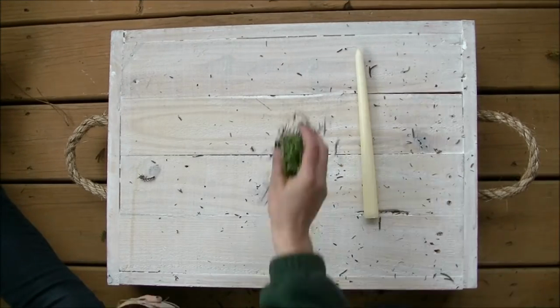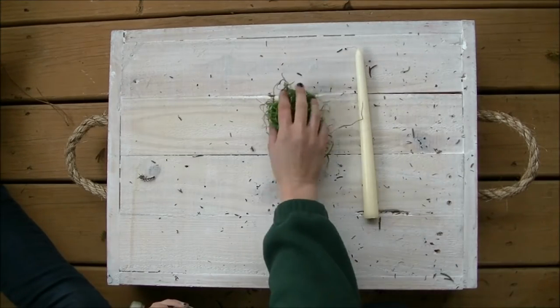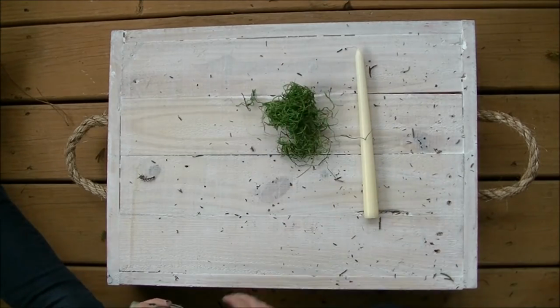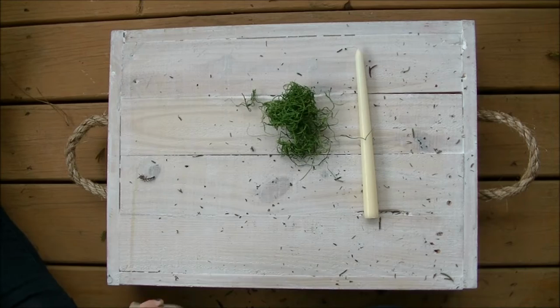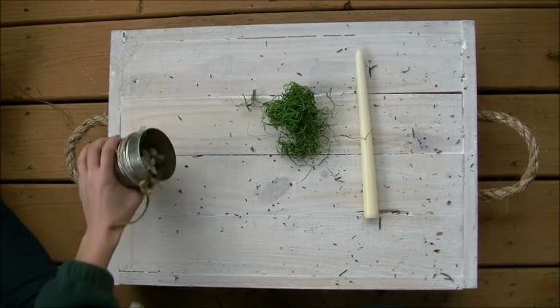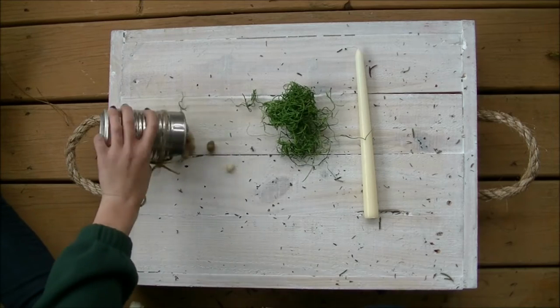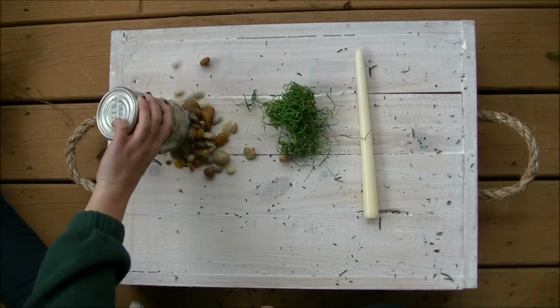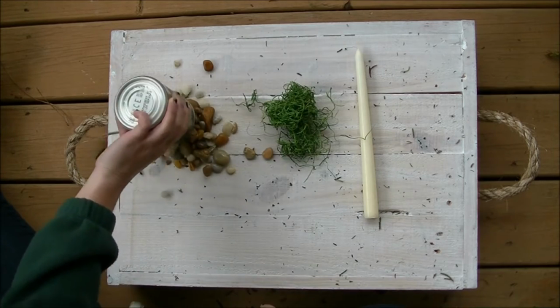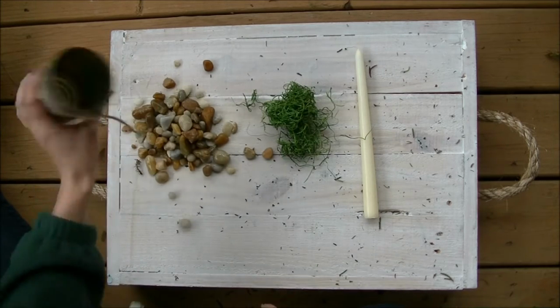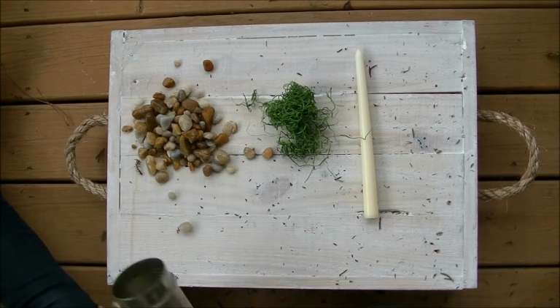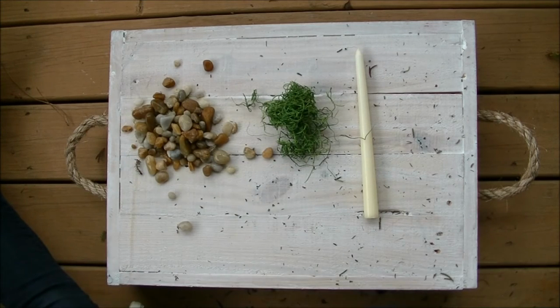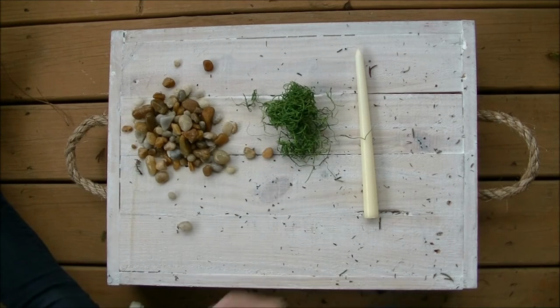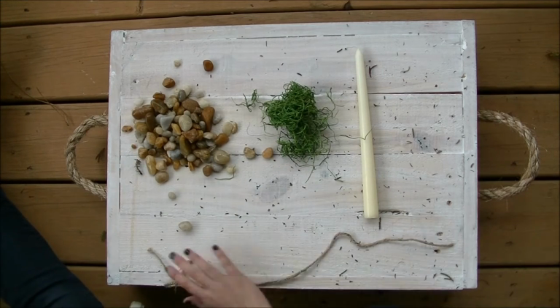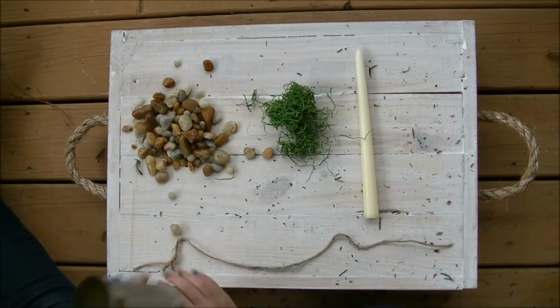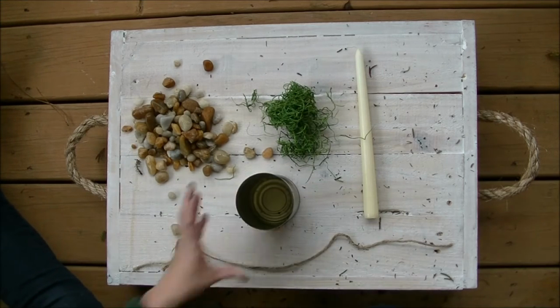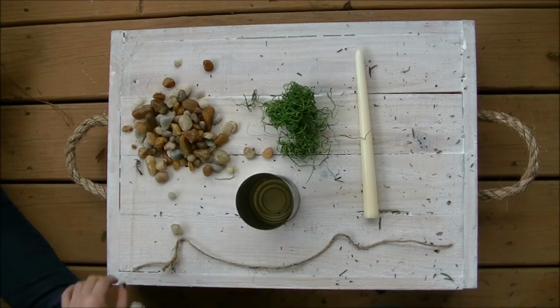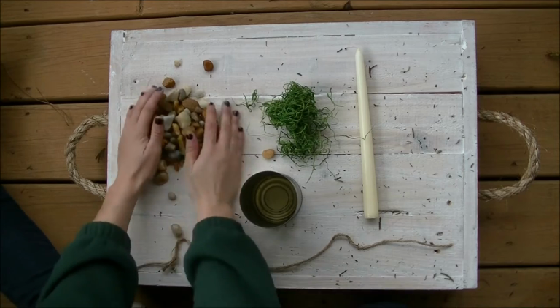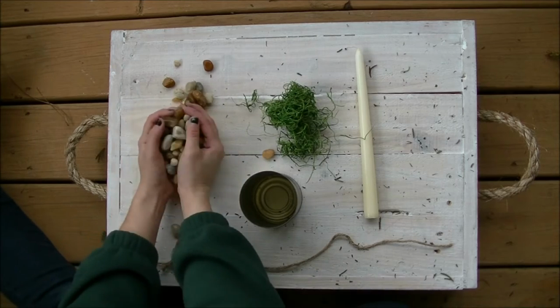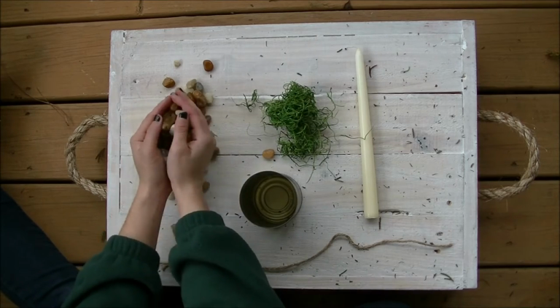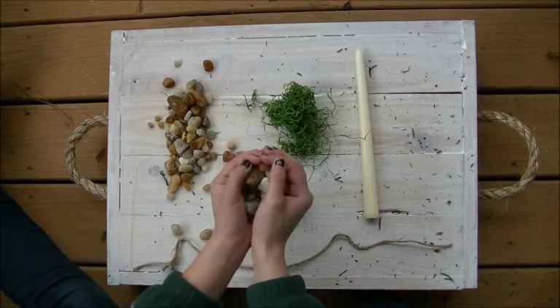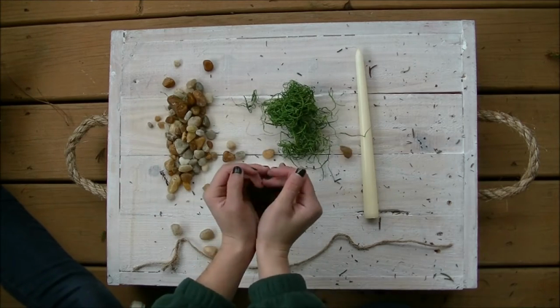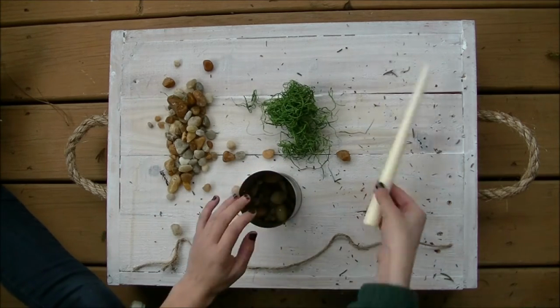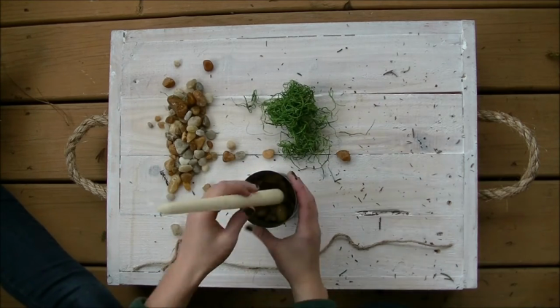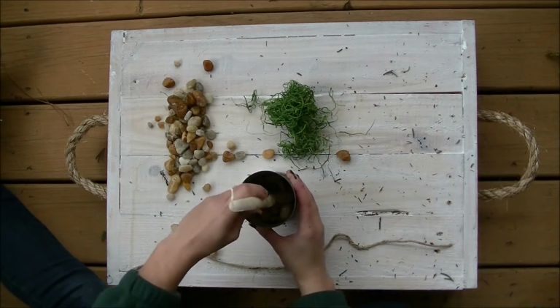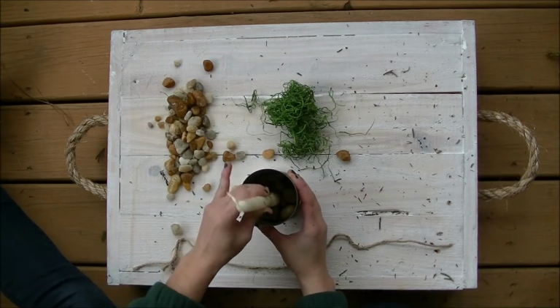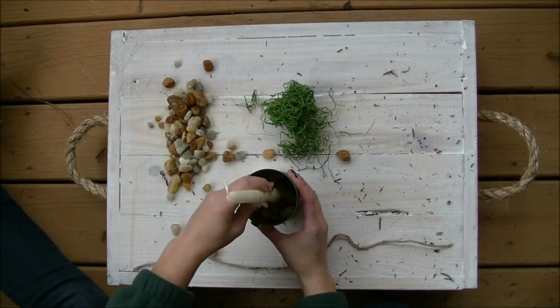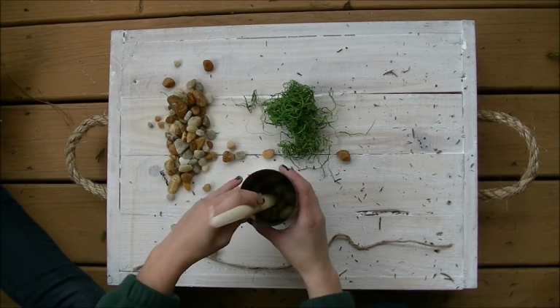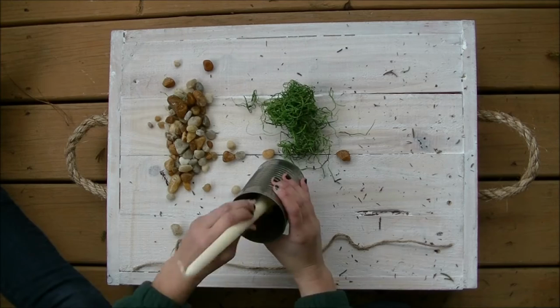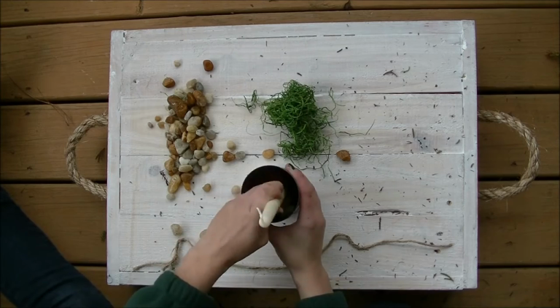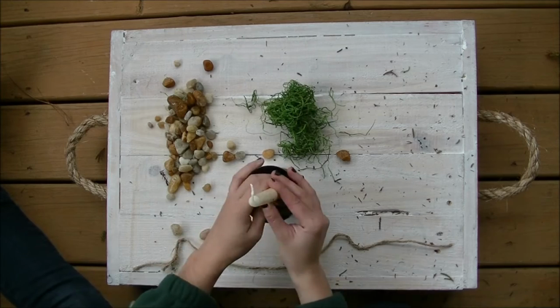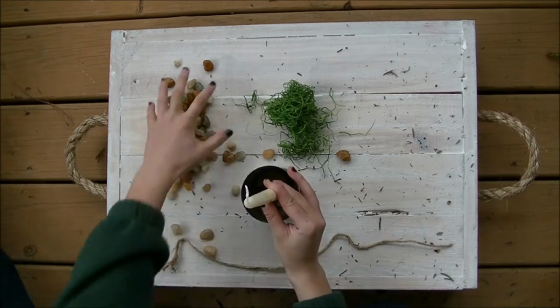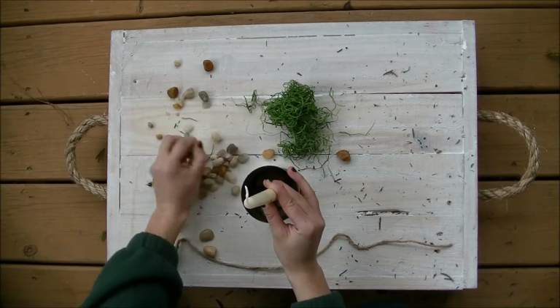I actually got this idea from a church Christmas party last night. All you need is an aluminum can, a tall candle, moss, and pebbles. Try to center the candle in the pebbles, and then add more pebbles around it to stabilize it.